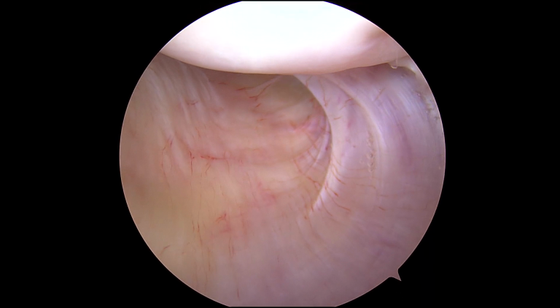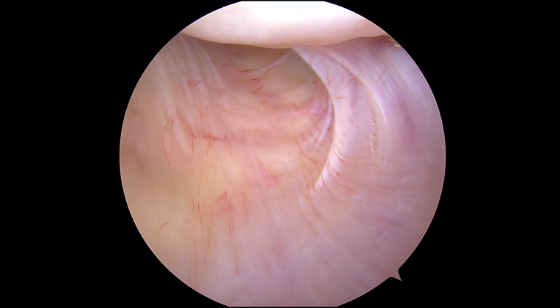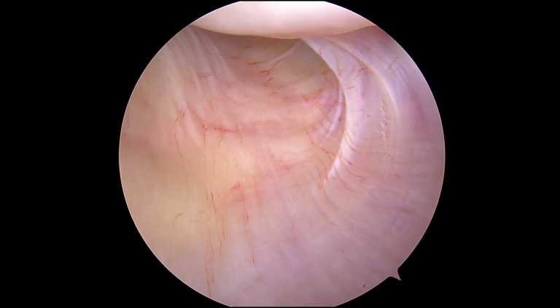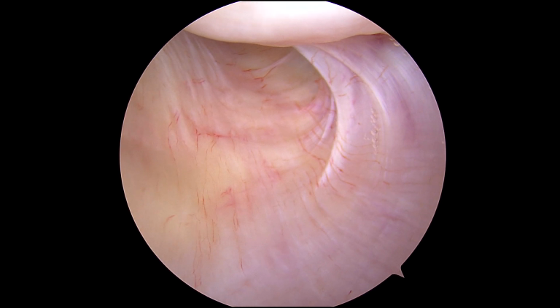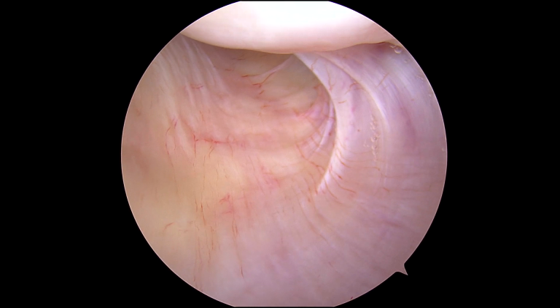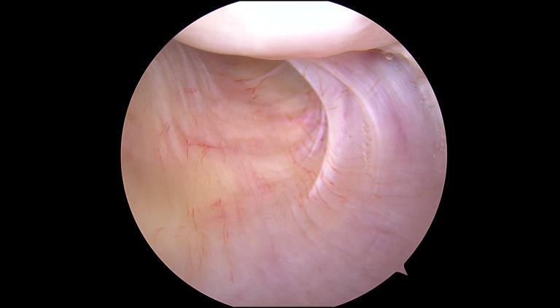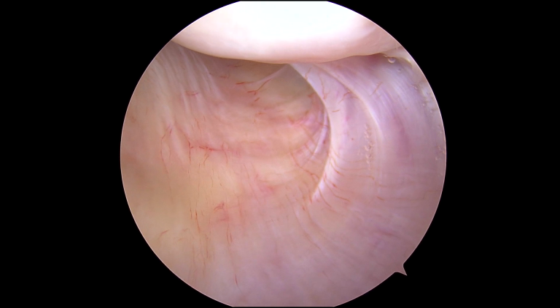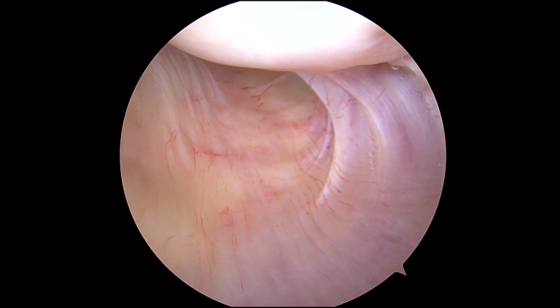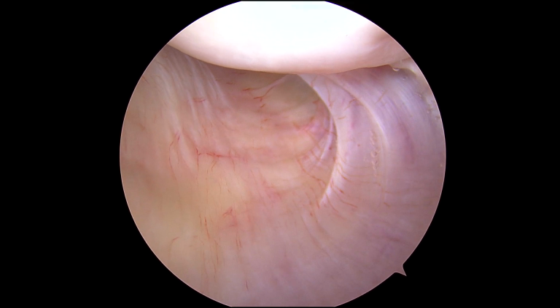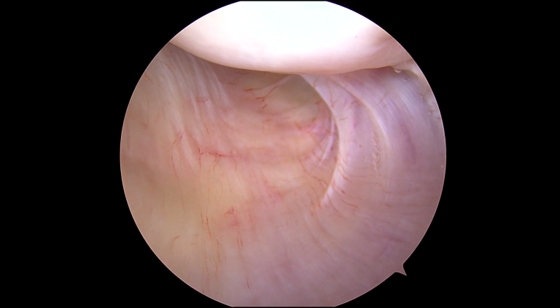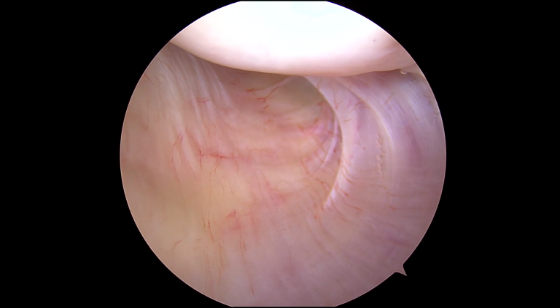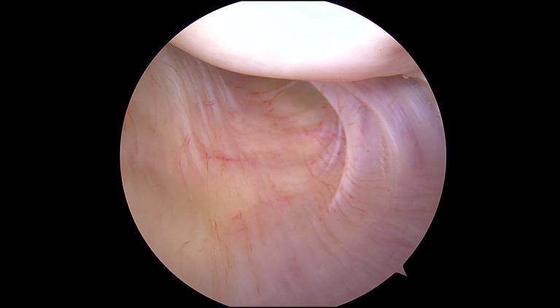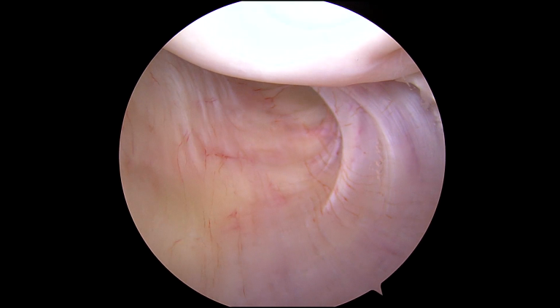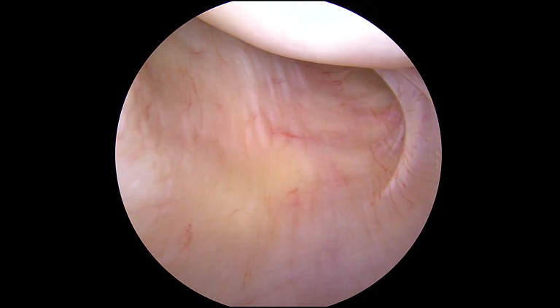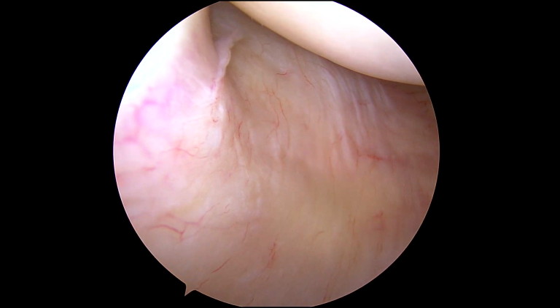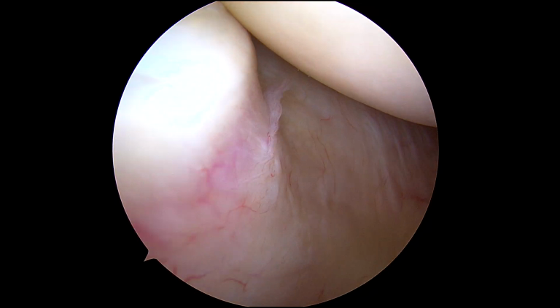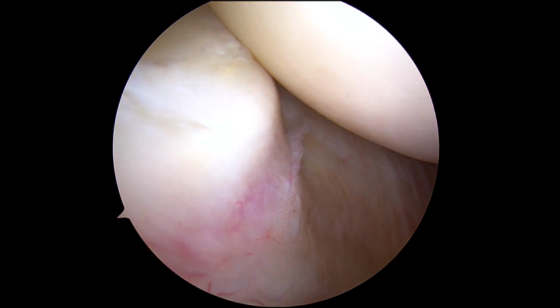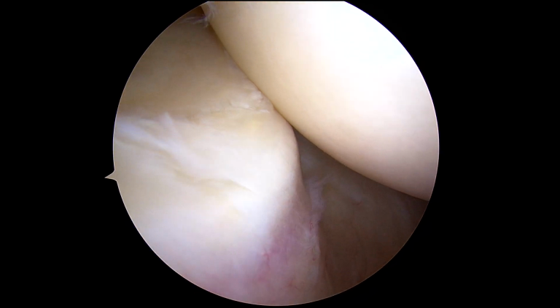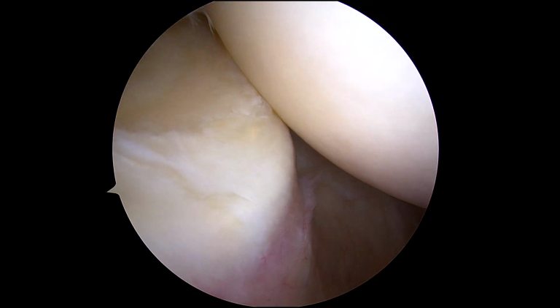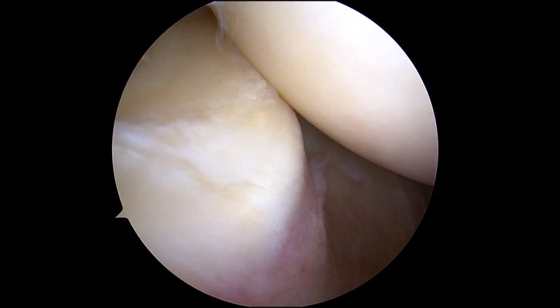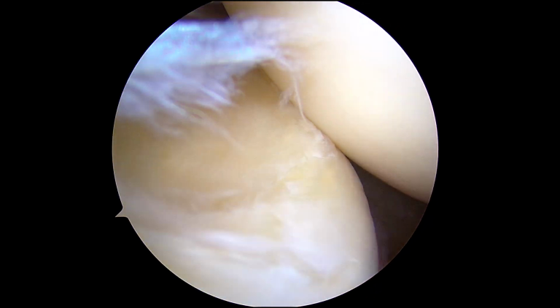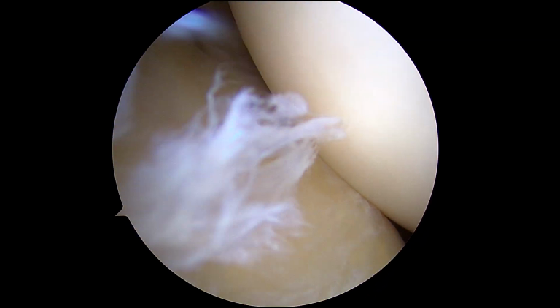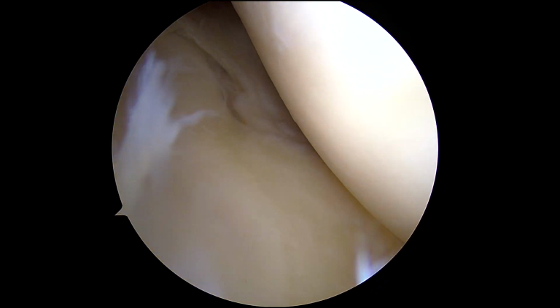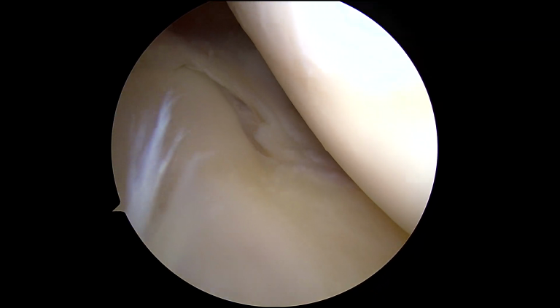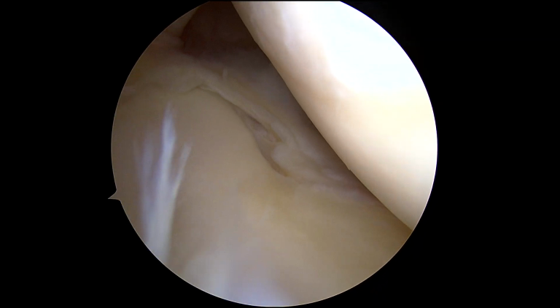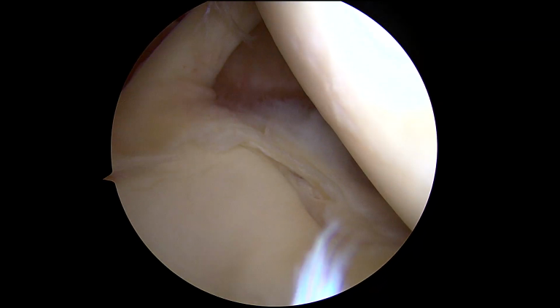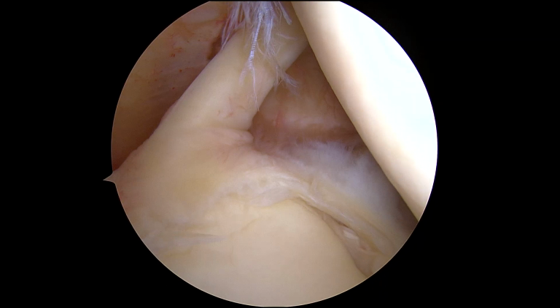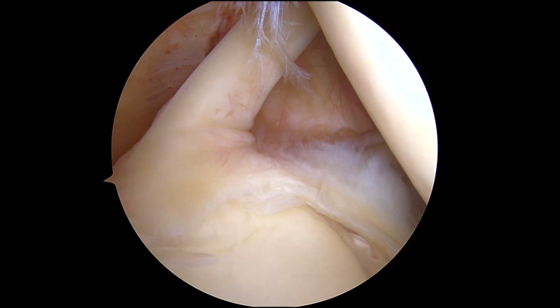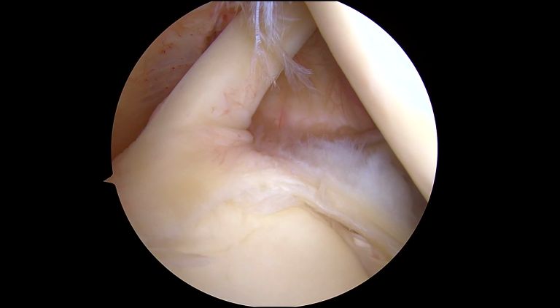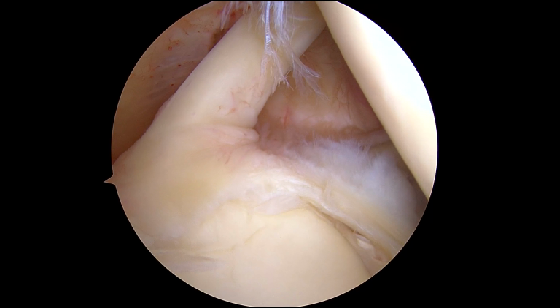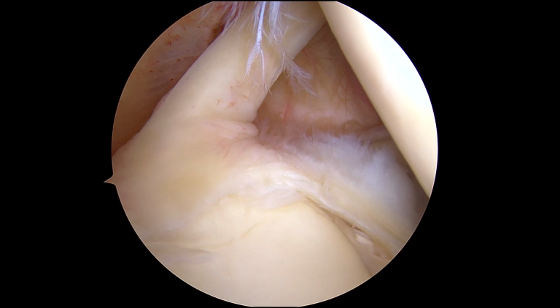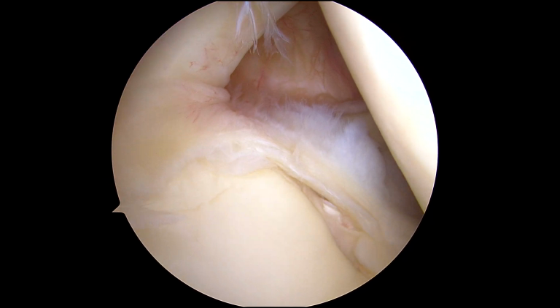The inferior glenohumeral ligament looks like a wave that's about to break right there — so that's an intact inferior glenohumeral ligament. We come around here, that's the inferior labrum coming back up into the joint. You can also see there that the labral tear extends a little bit into the front over here.